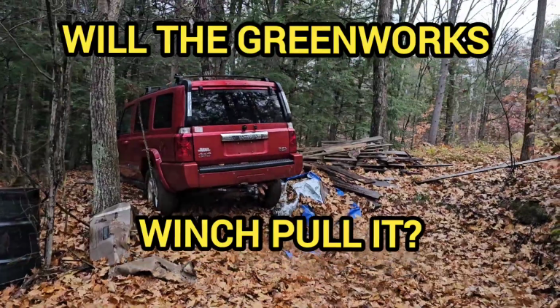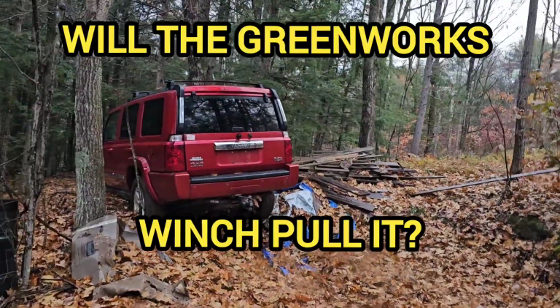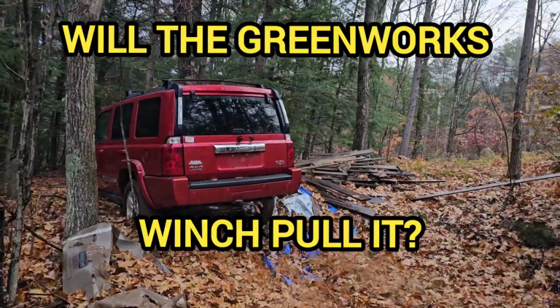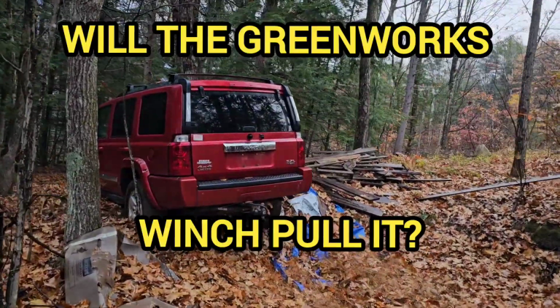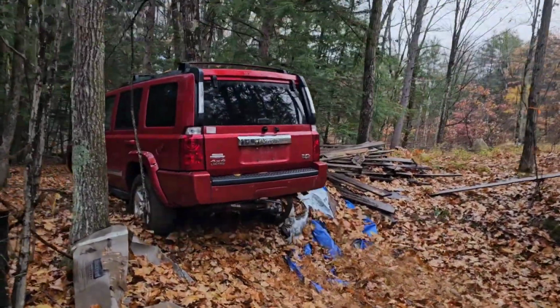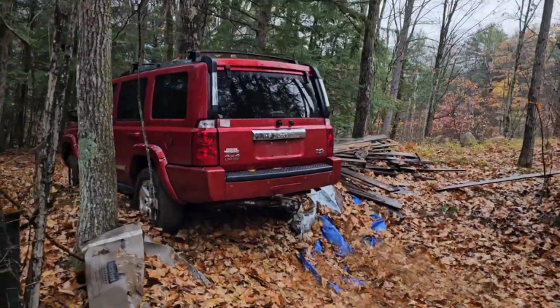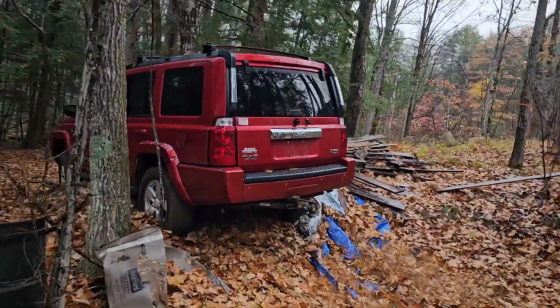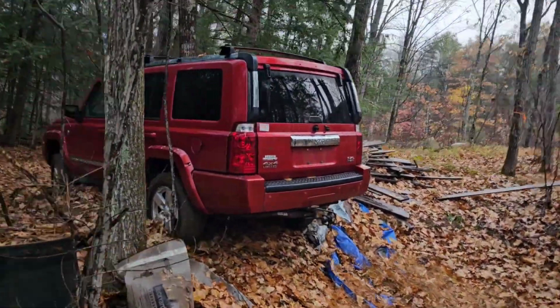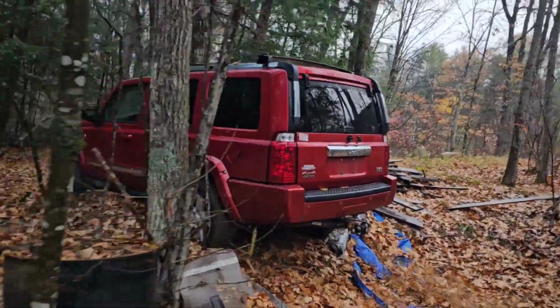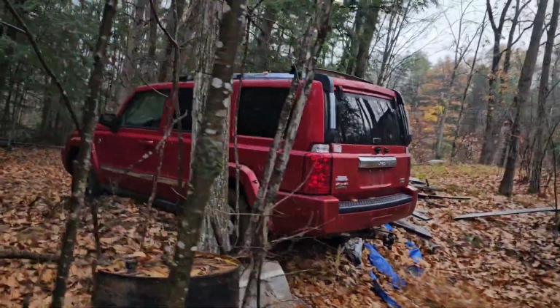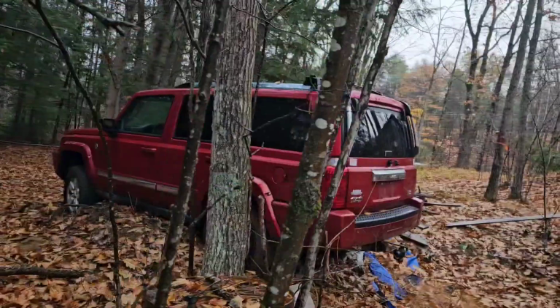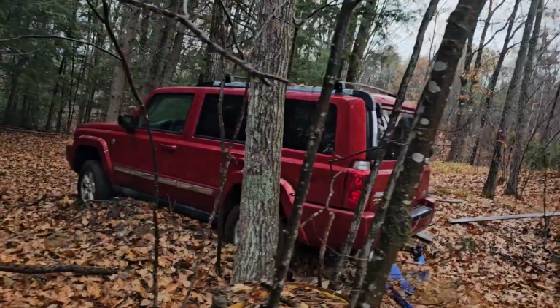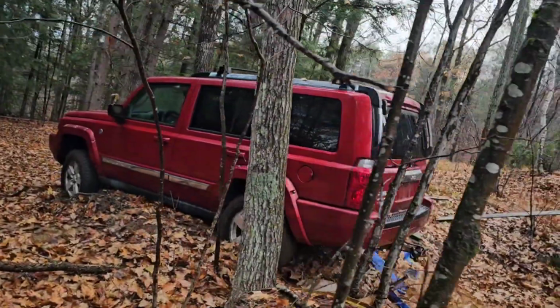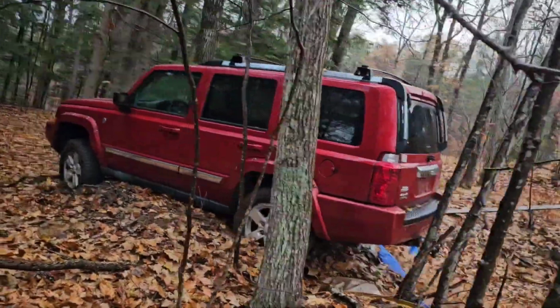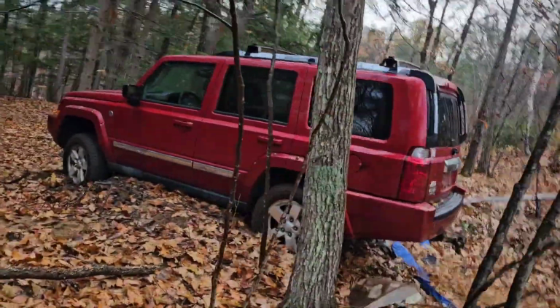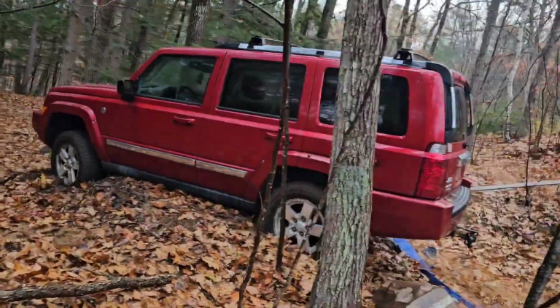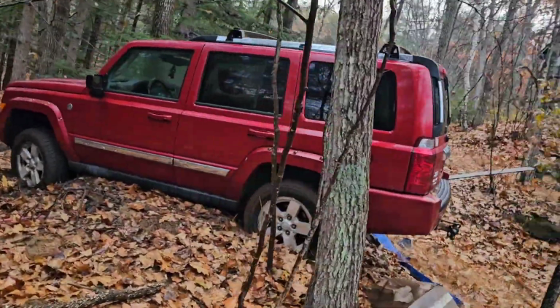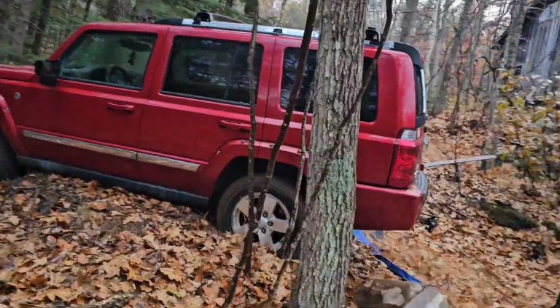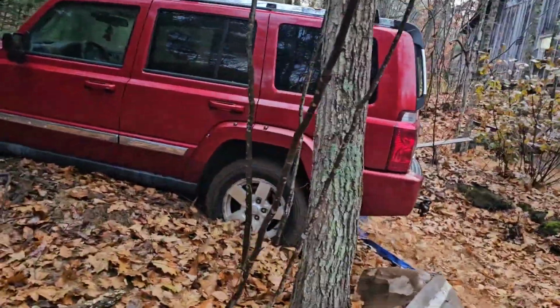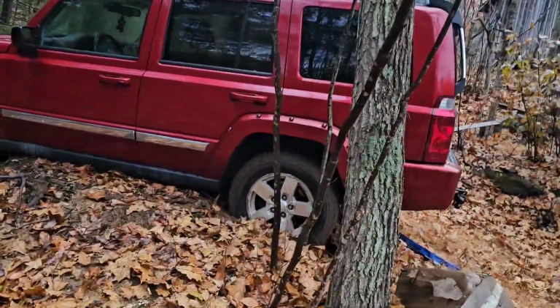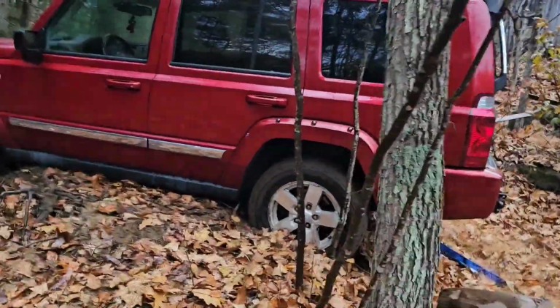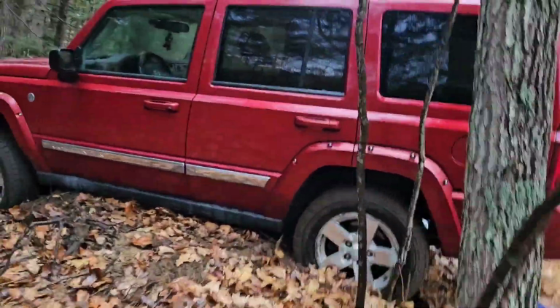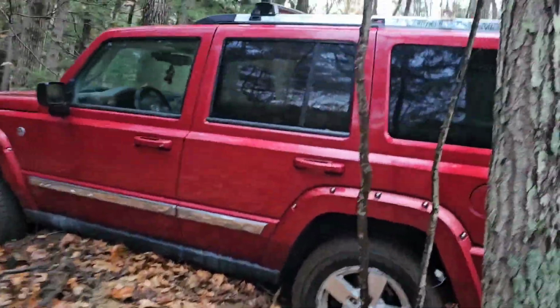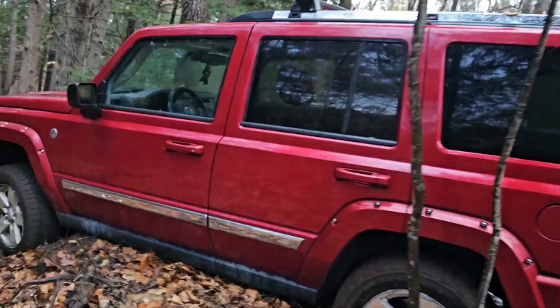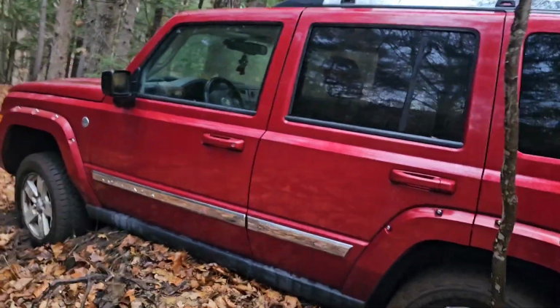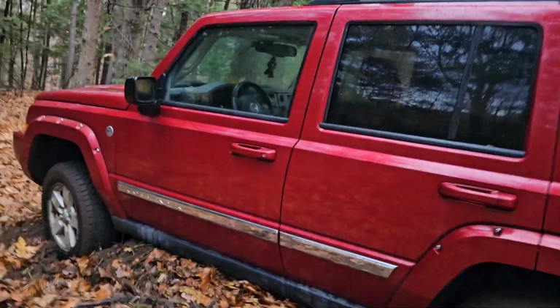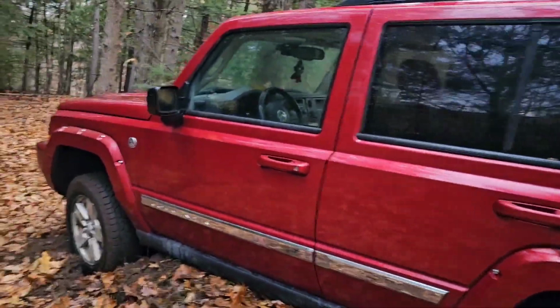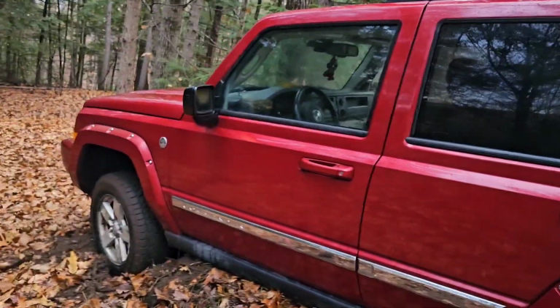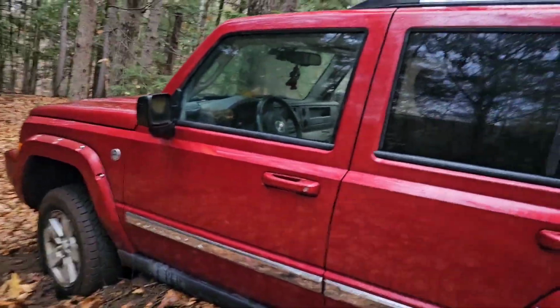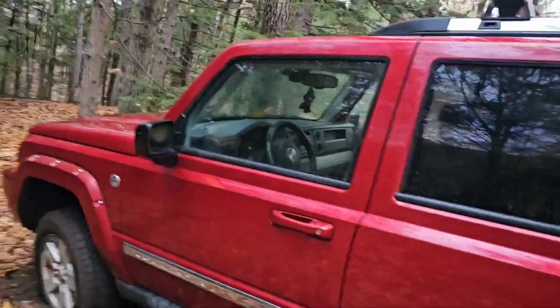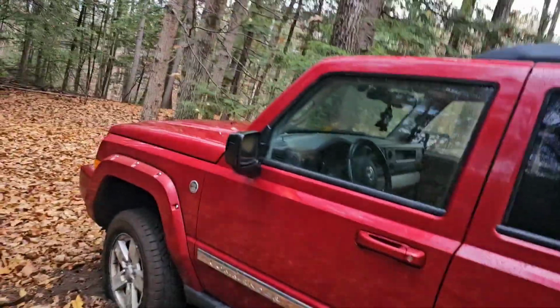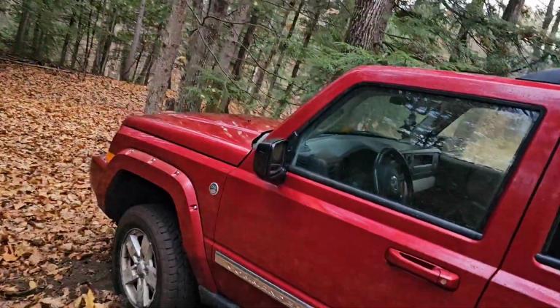I've been beating around the property in this Jeep Commander I got, trying to test it out and see how it can do. I got it stuck pretty good on this mound of dirt. It's sitting on the dirt and the wheels don't have any grab.